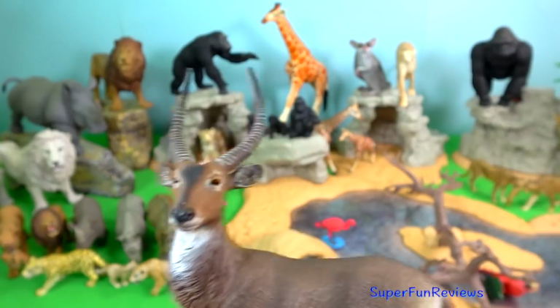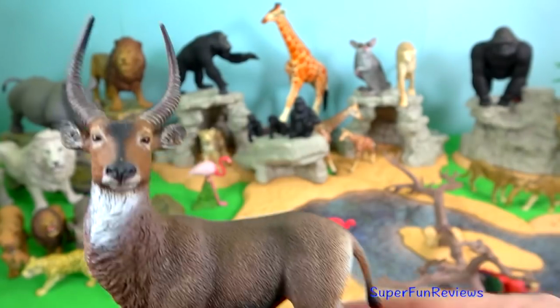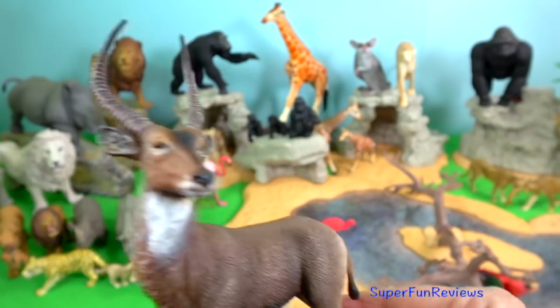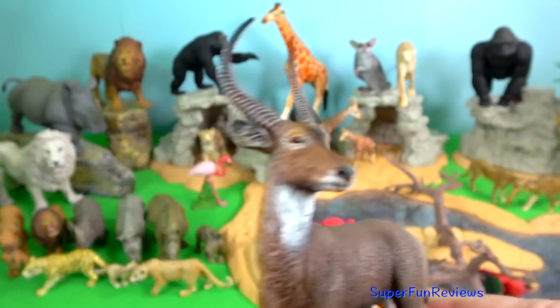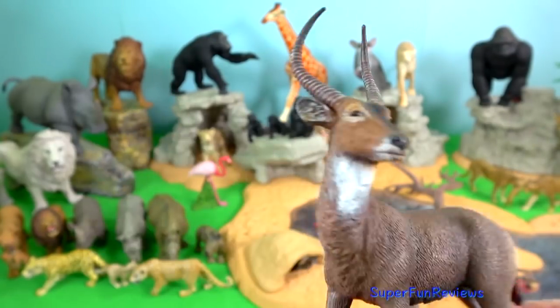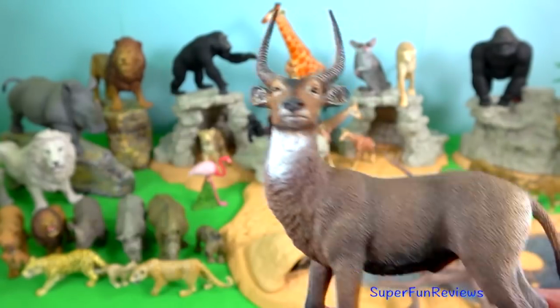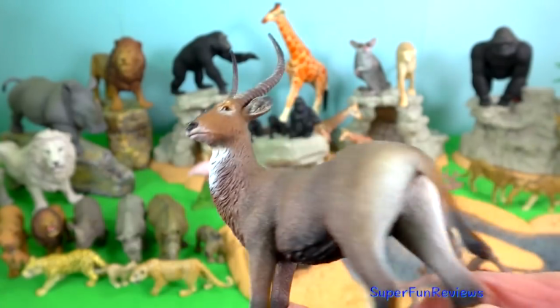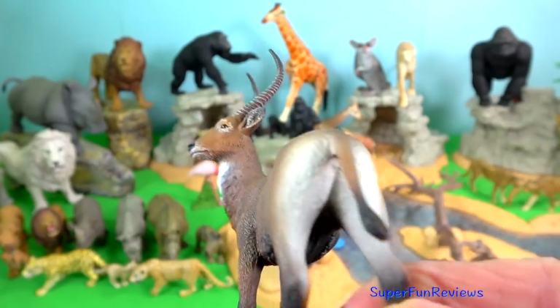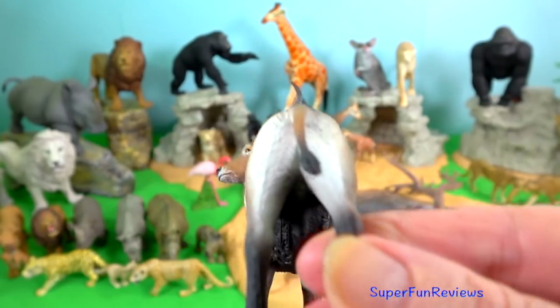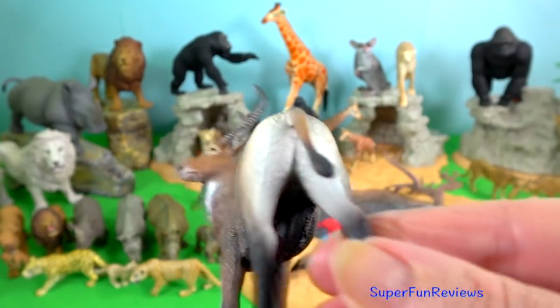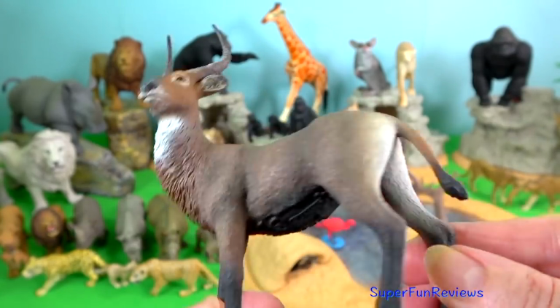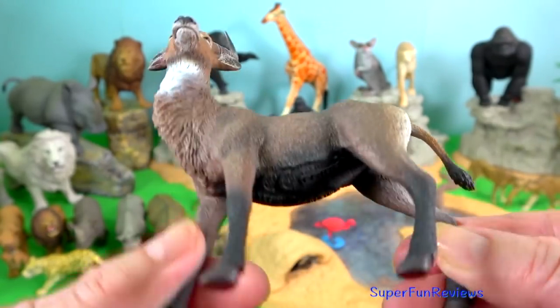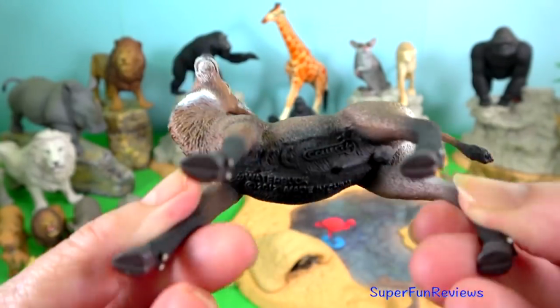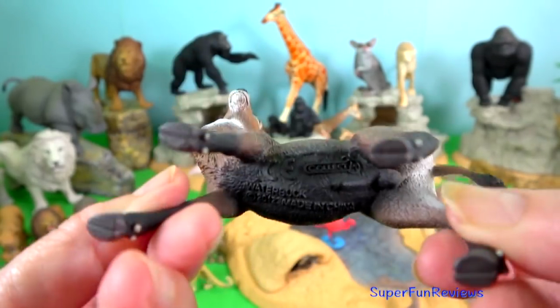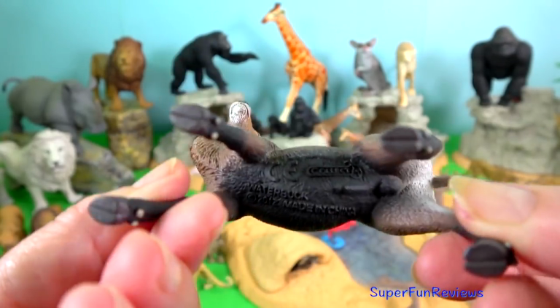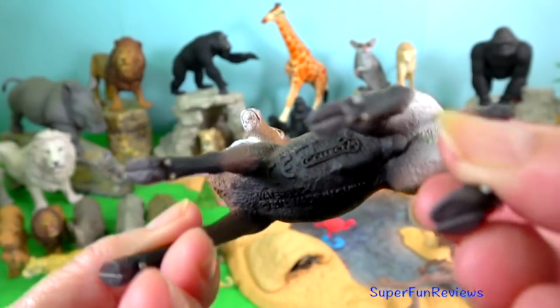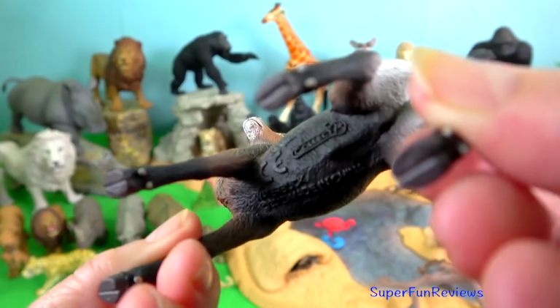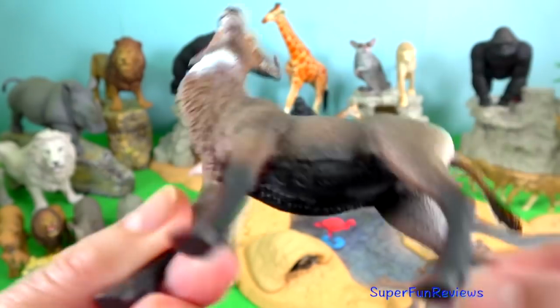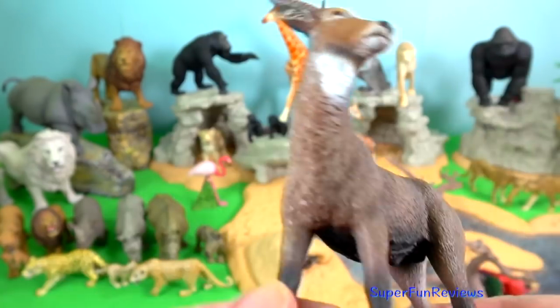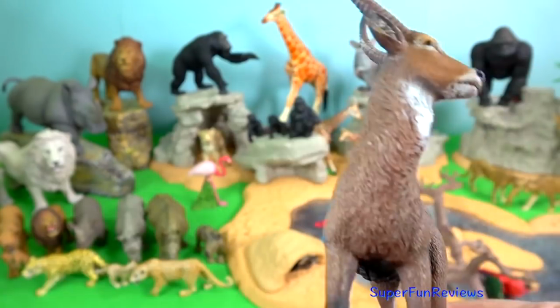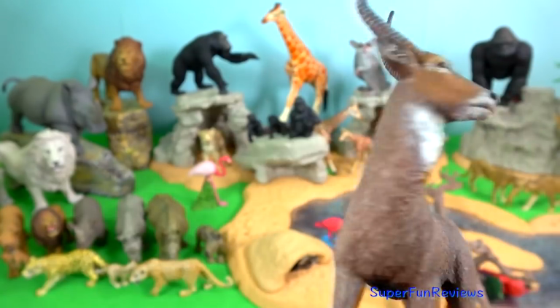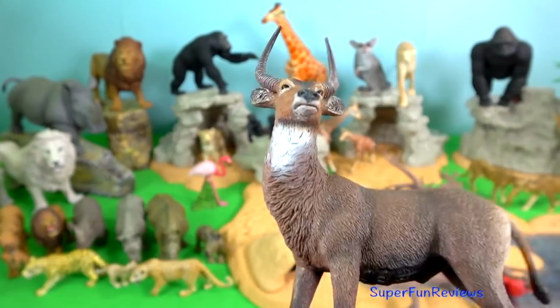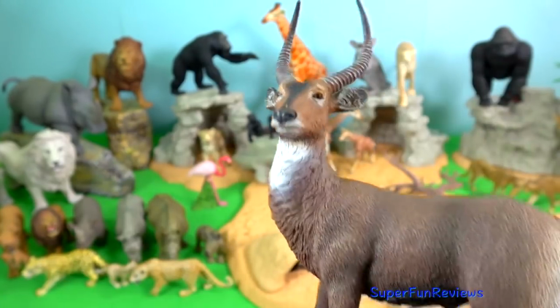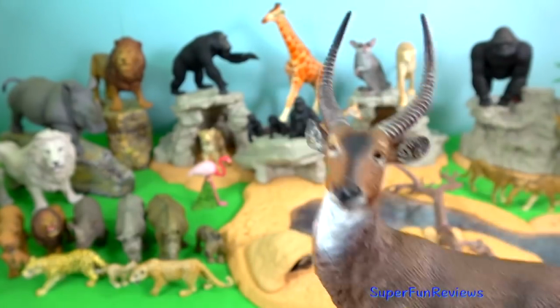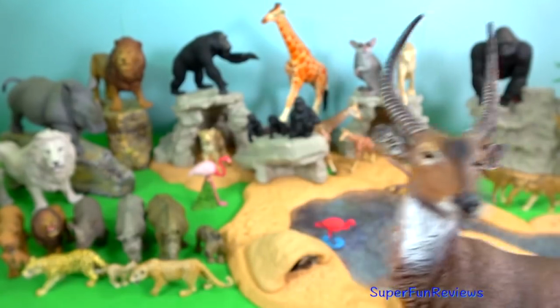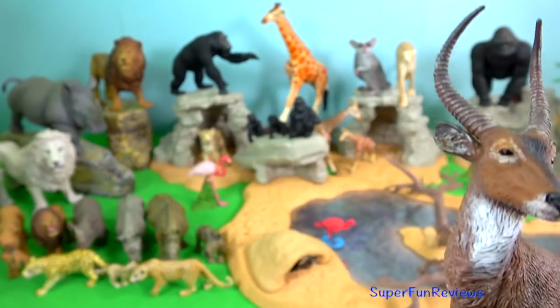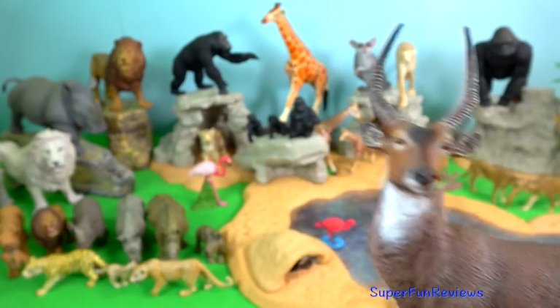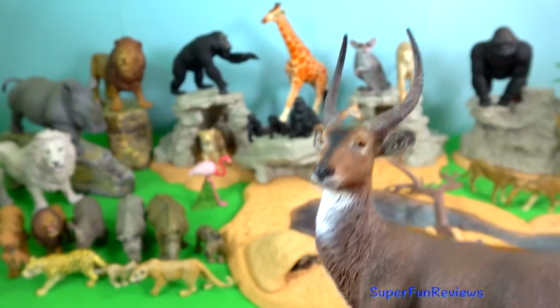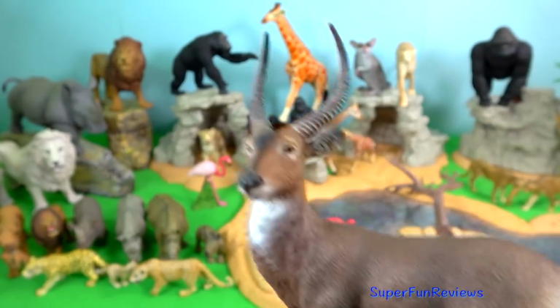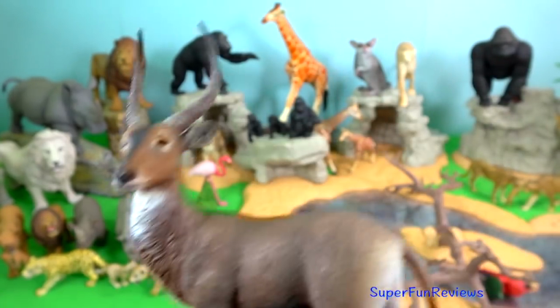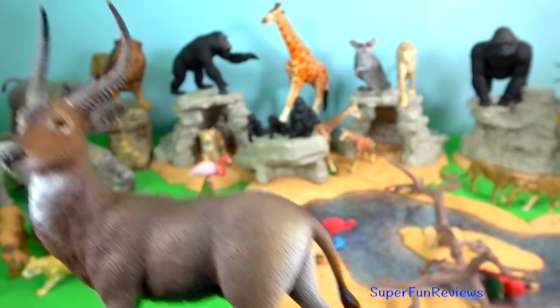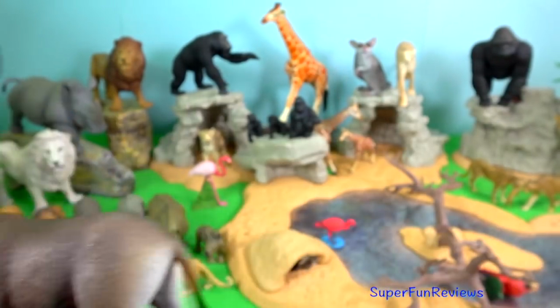Waterbuck. As soon as young males start developing horns, at around the age of seven to nine months, they are chased out of the herd by territorial bulls.